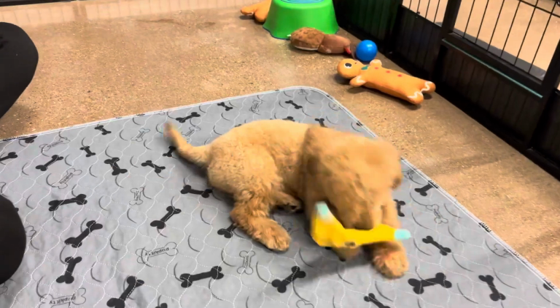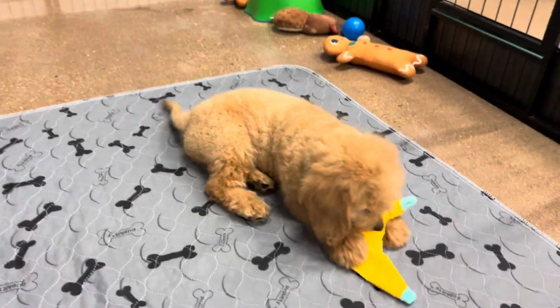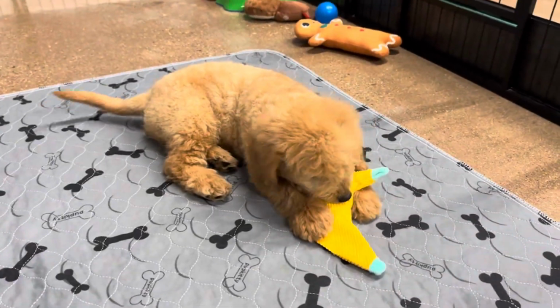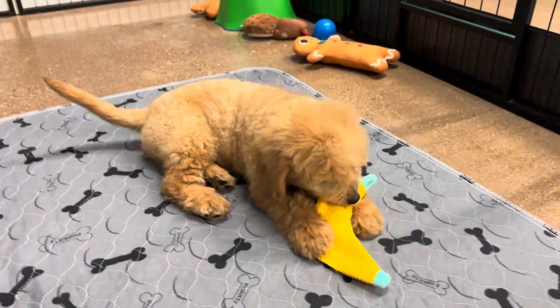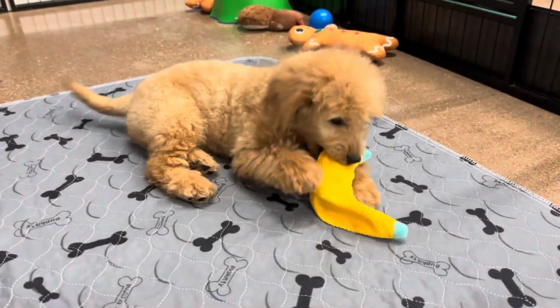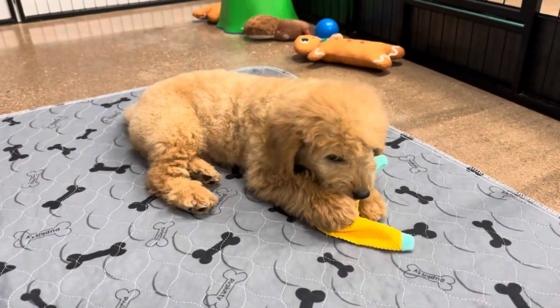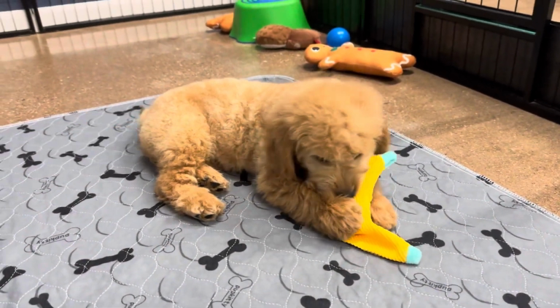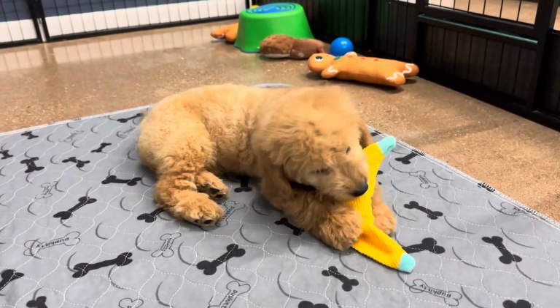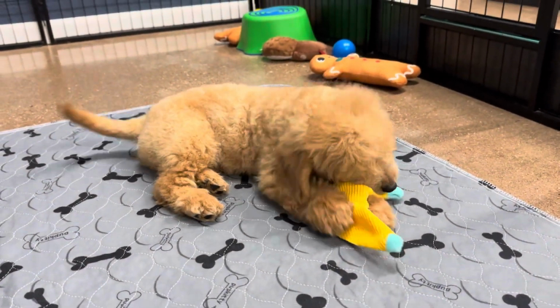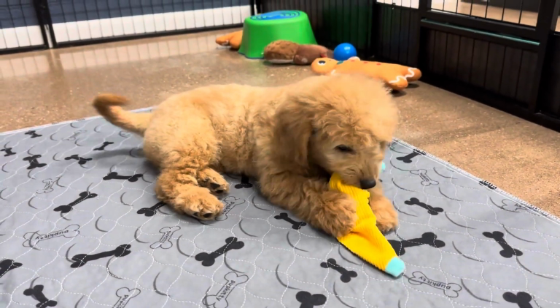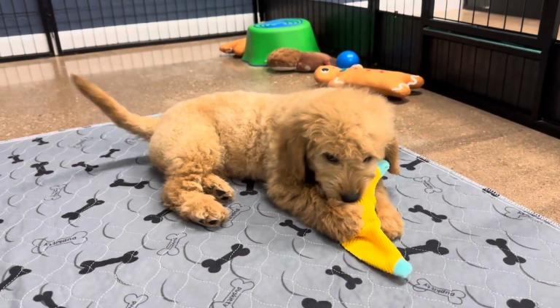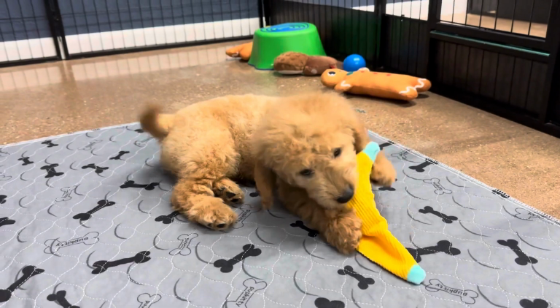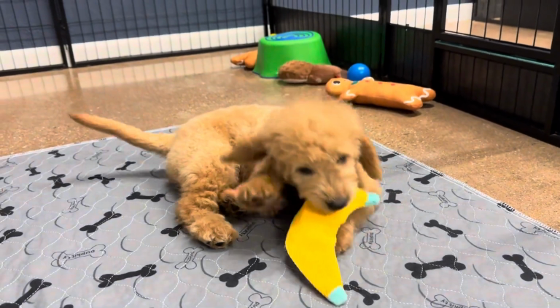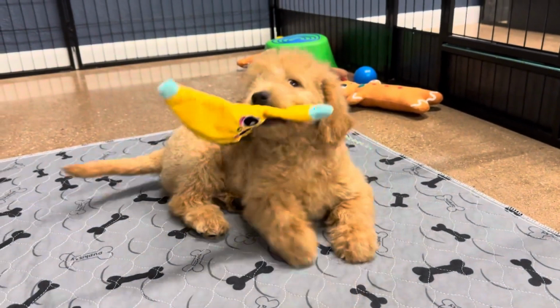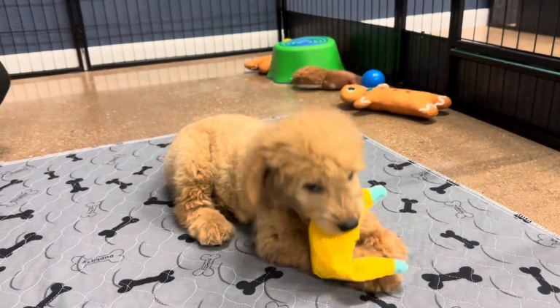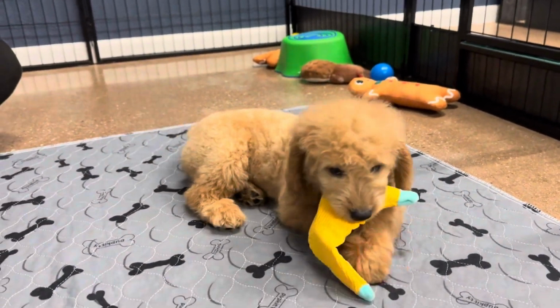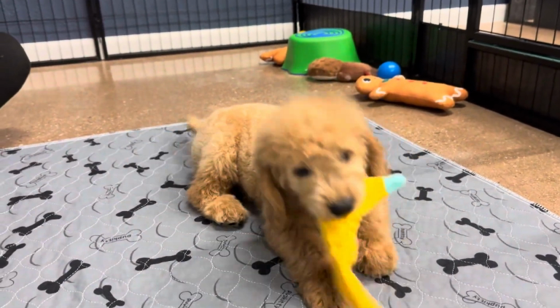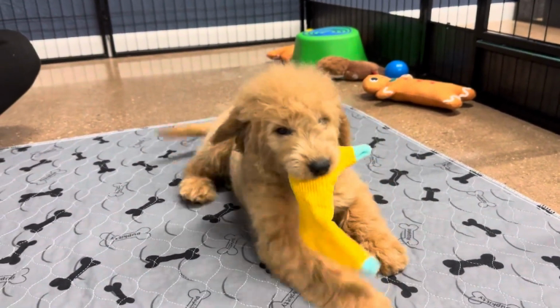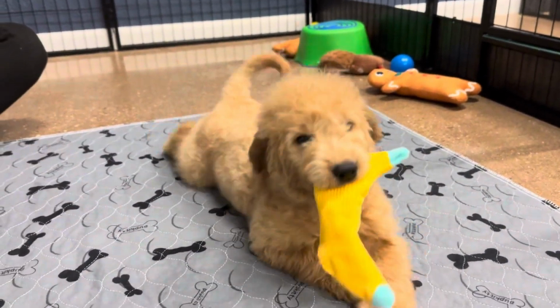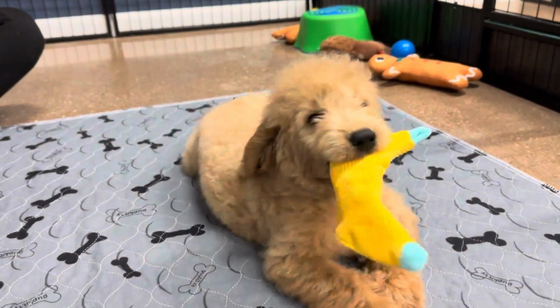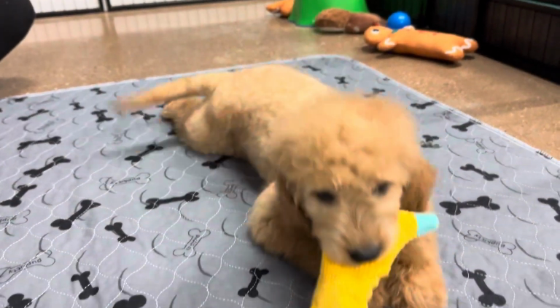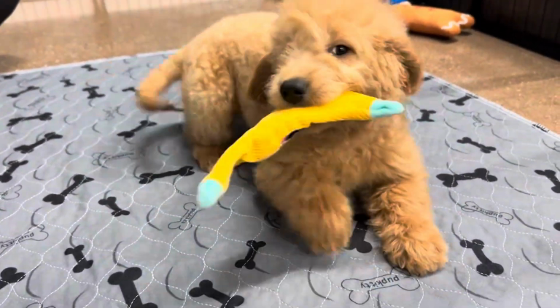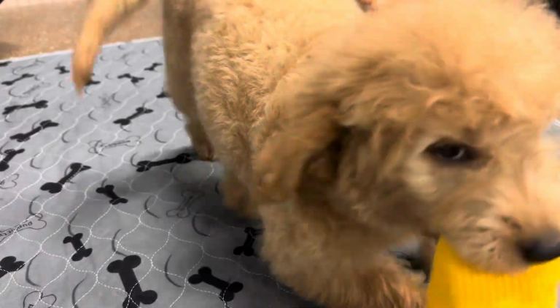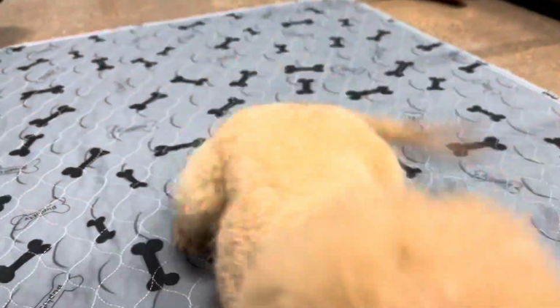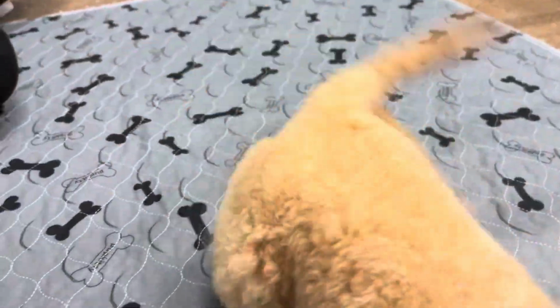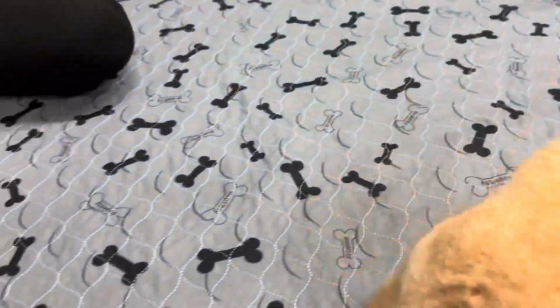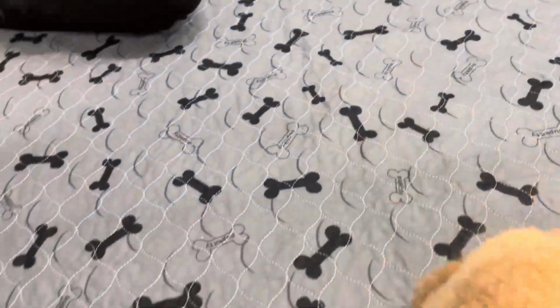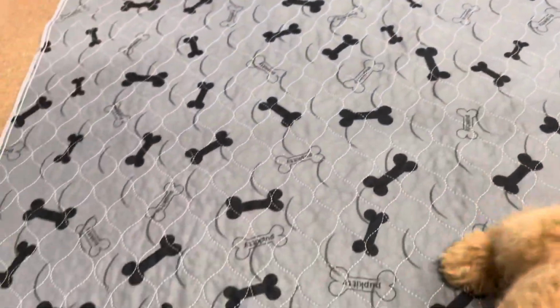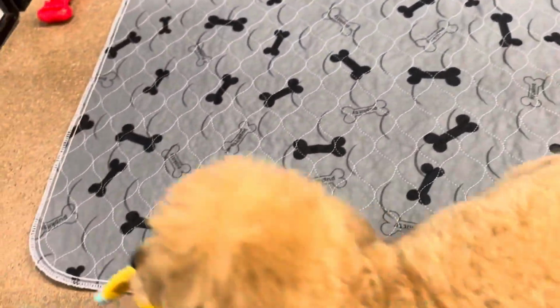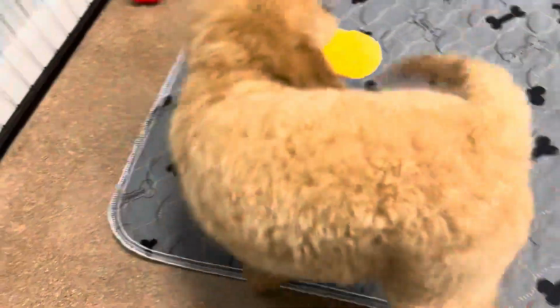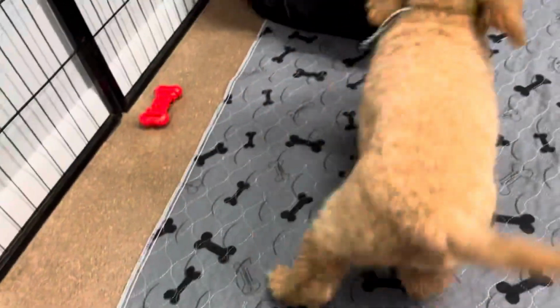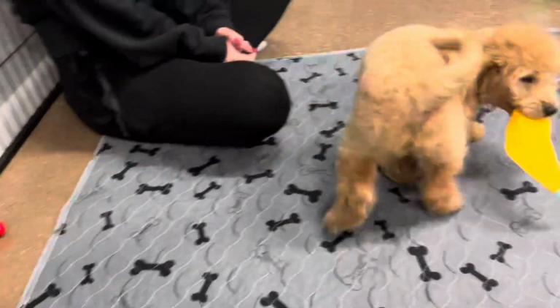This is Trixie's Mint Ribbon Female. She is an F1 English Mini Golden Doodle. Her mom, Trixie, is an English Golden Retriever, and her dad, Oakley, is the Poodle.